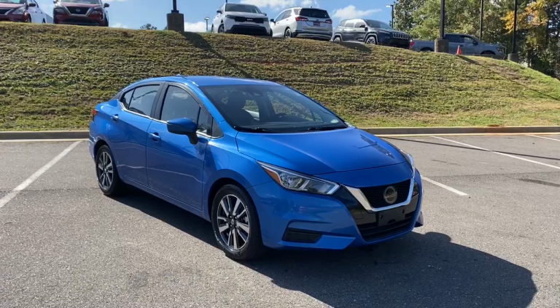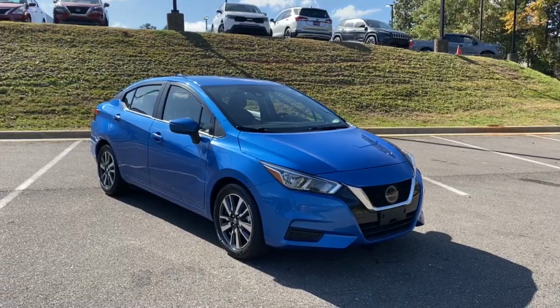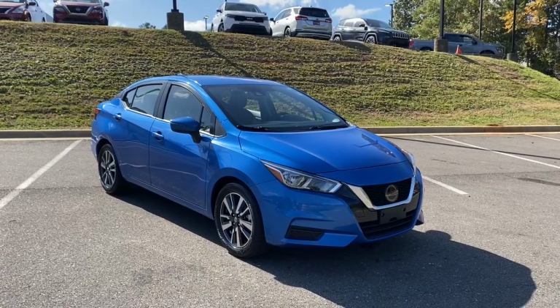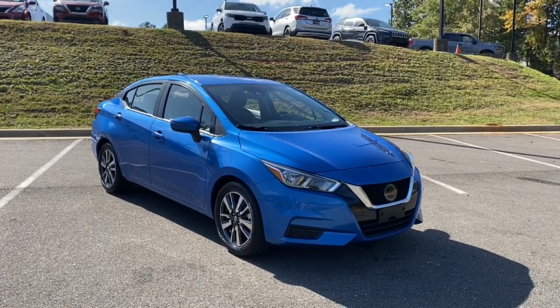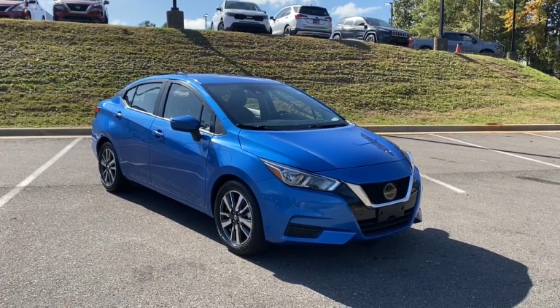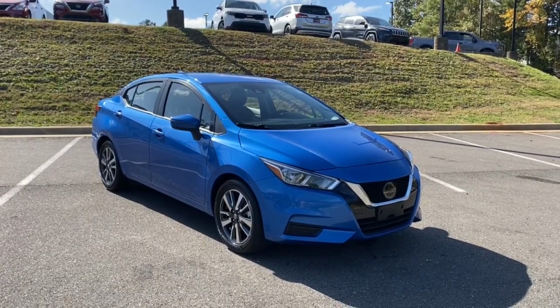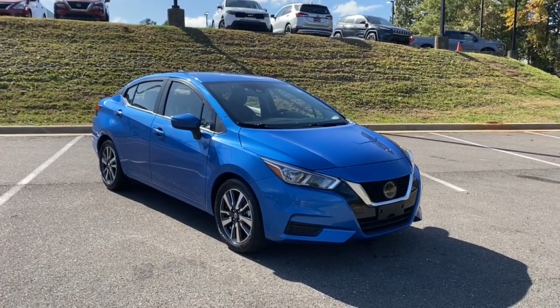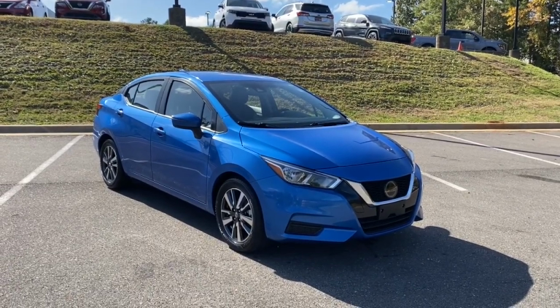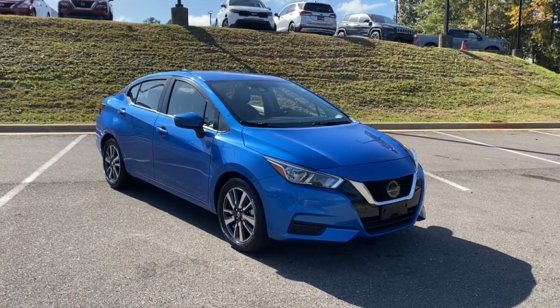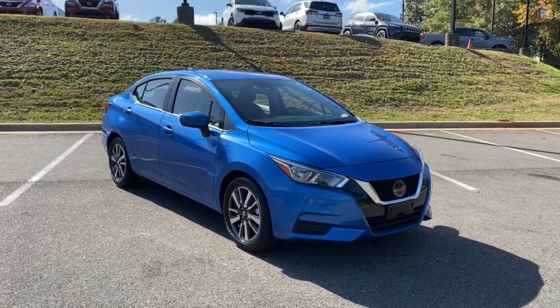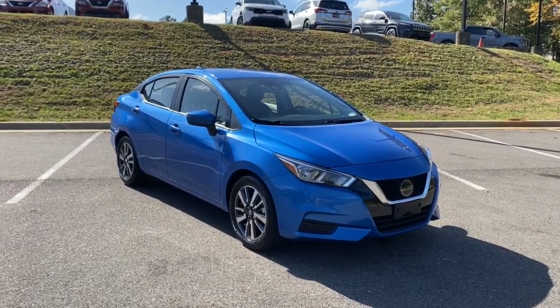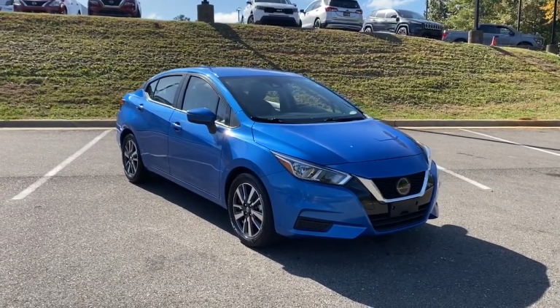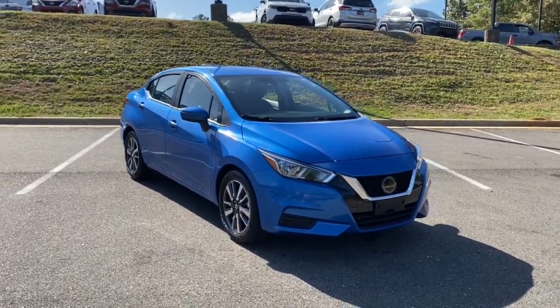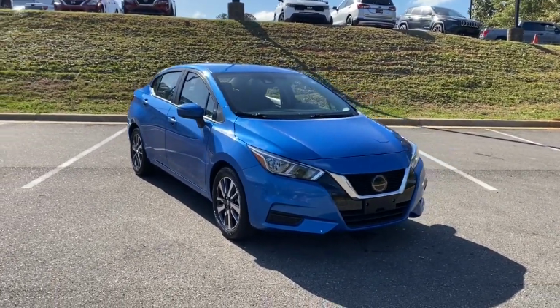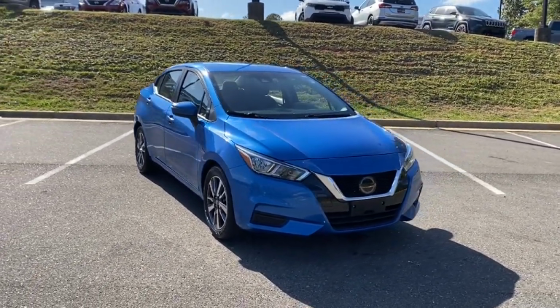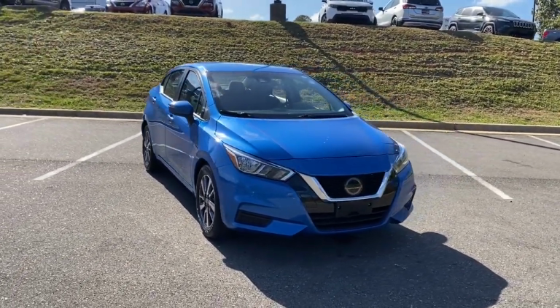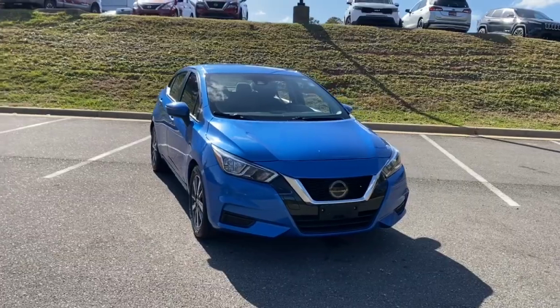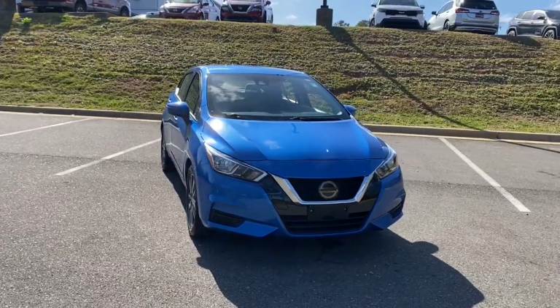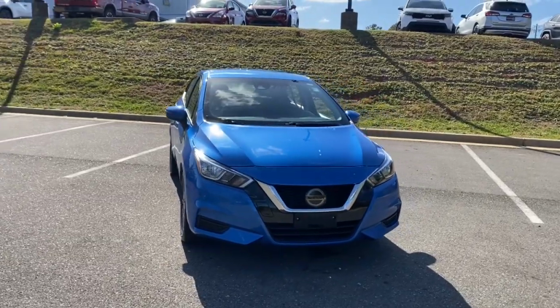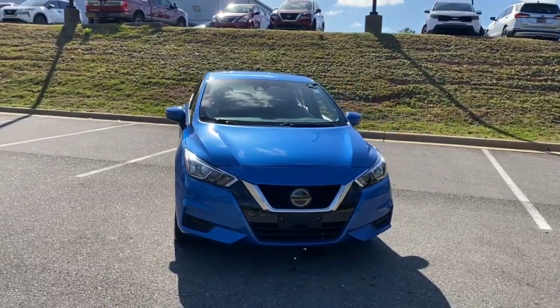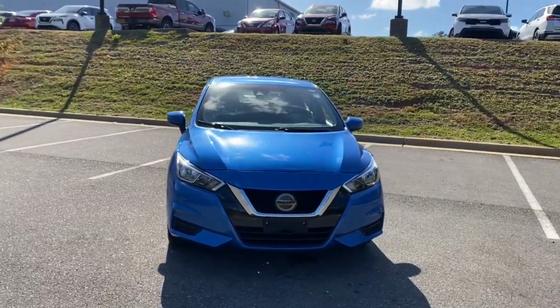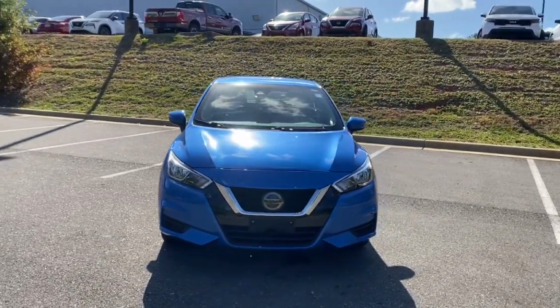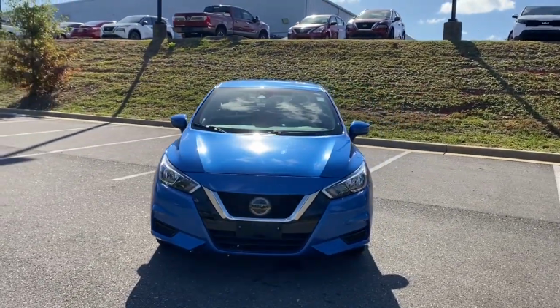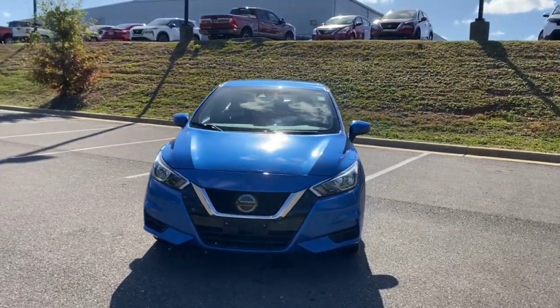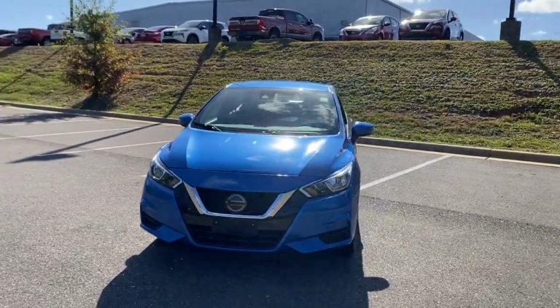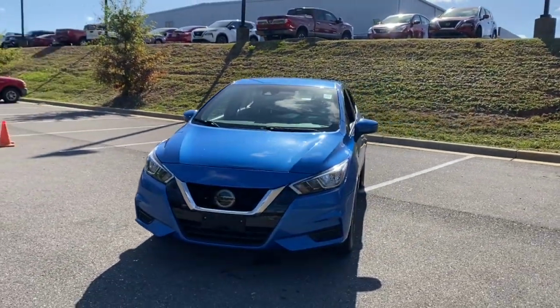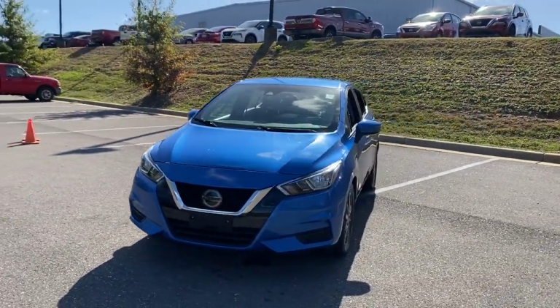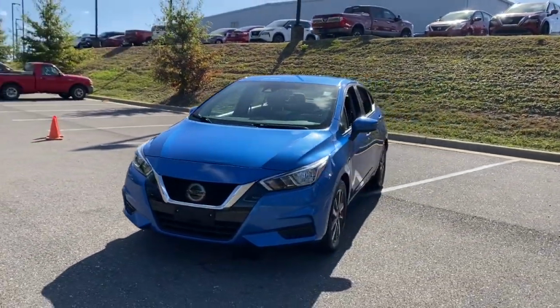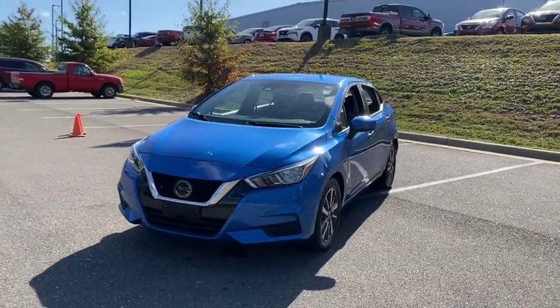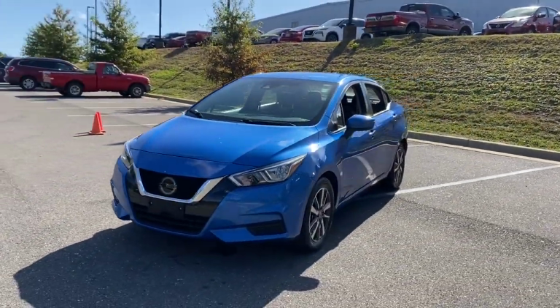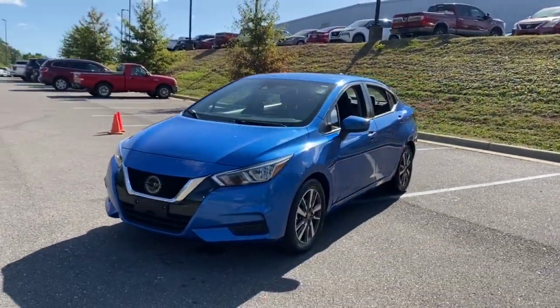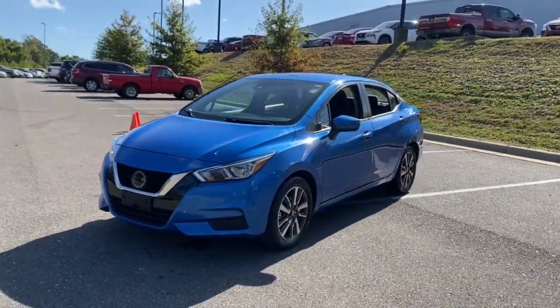Can you see yourself in the 2021 Nissan Versa? With less than 70,000 miles on the odometer, this vehicle stands out from the rest.